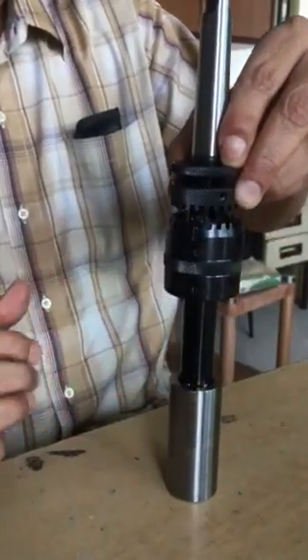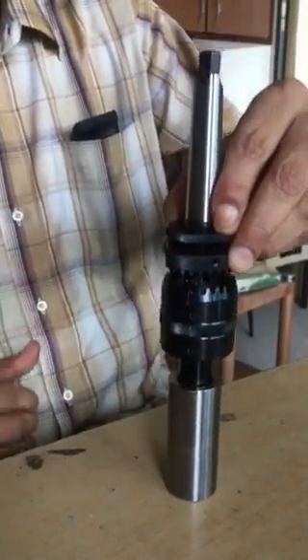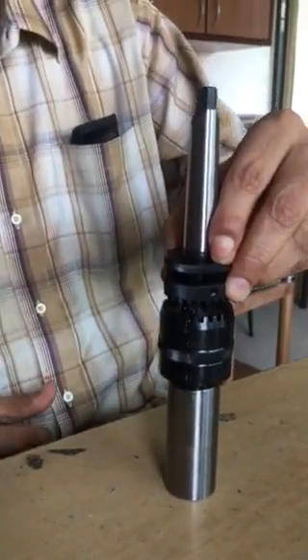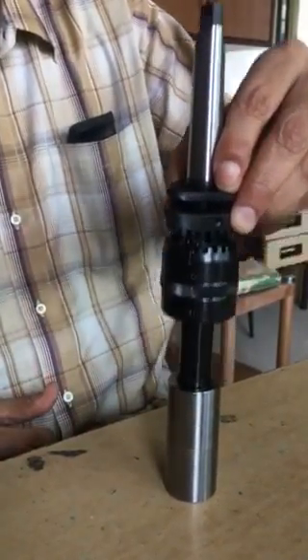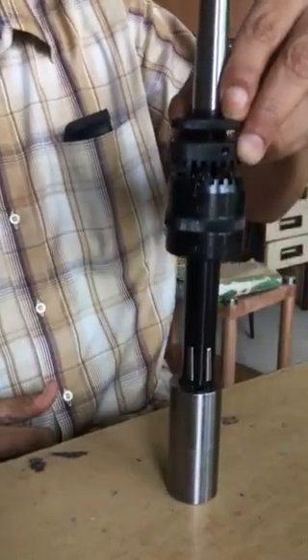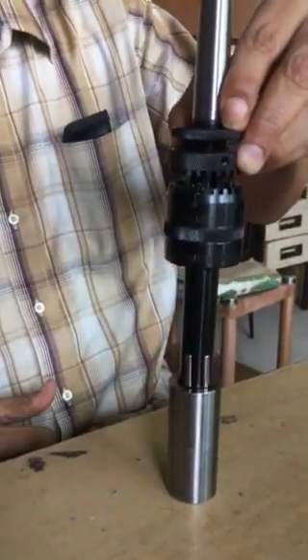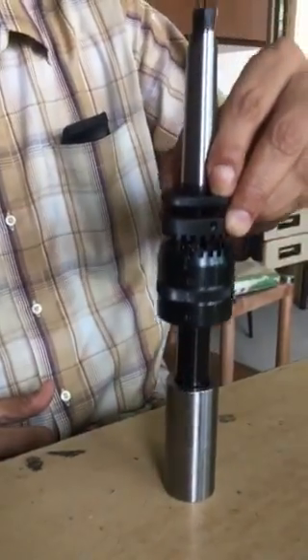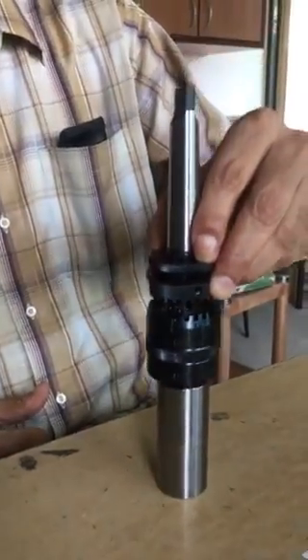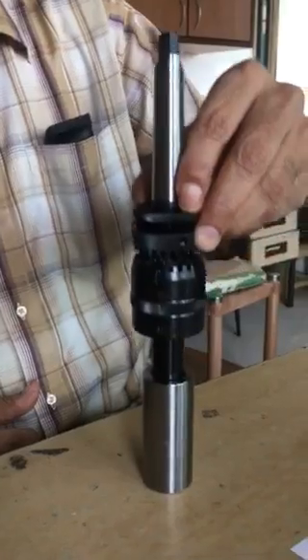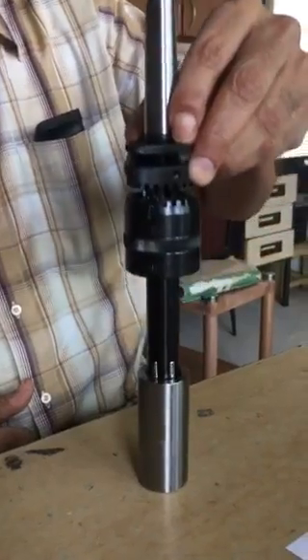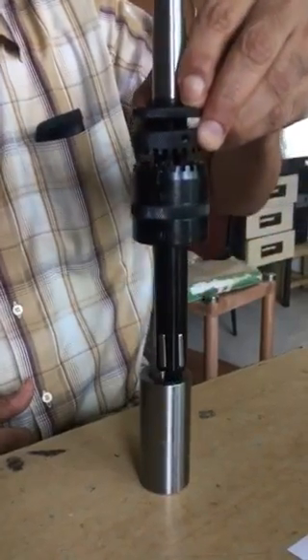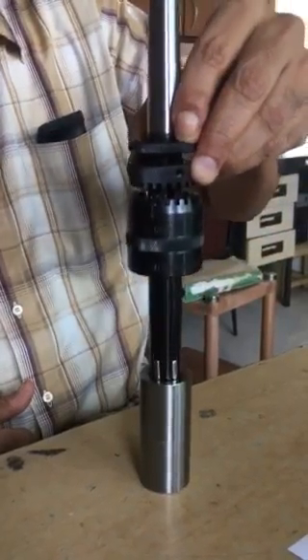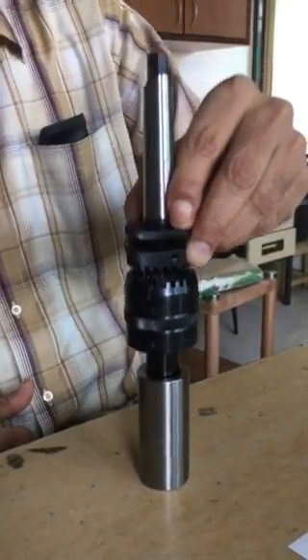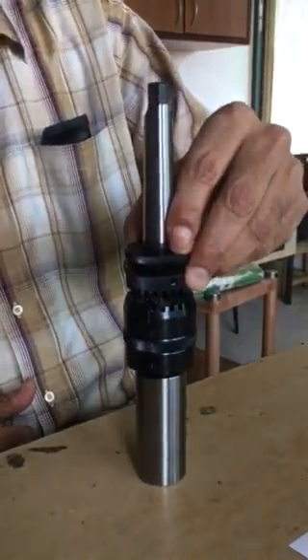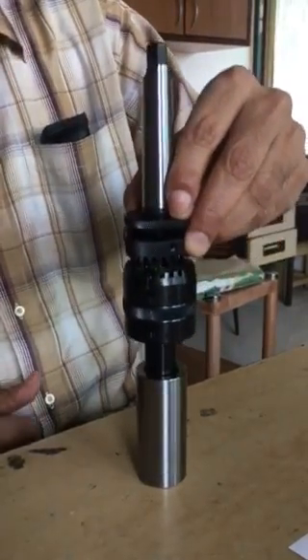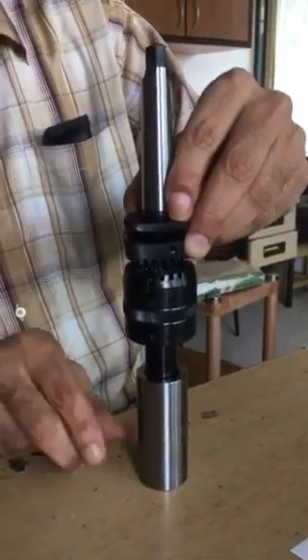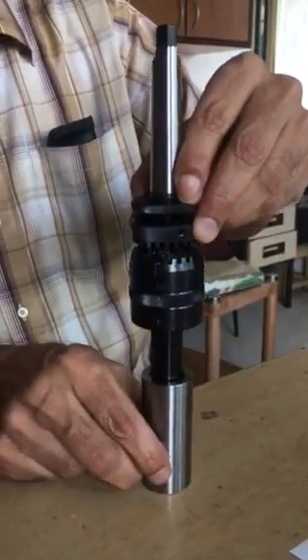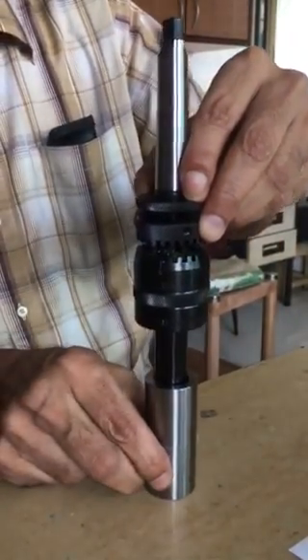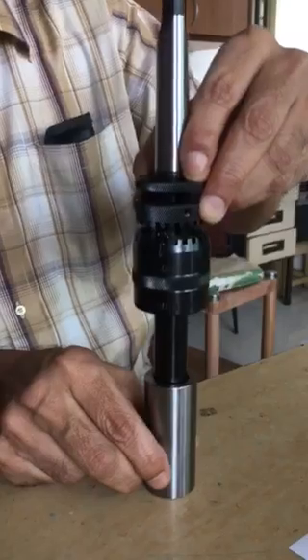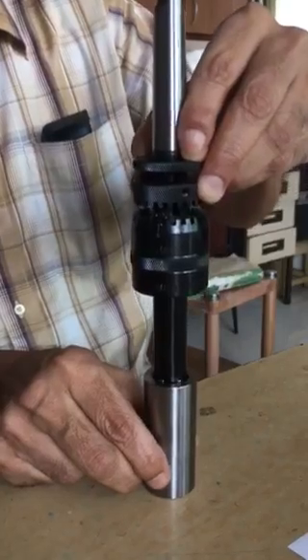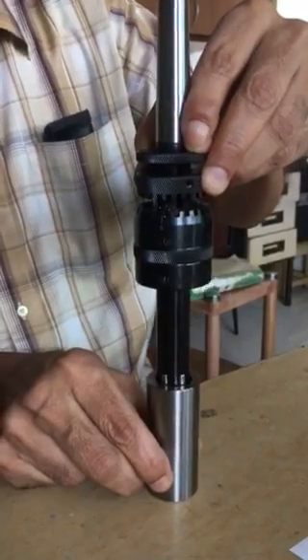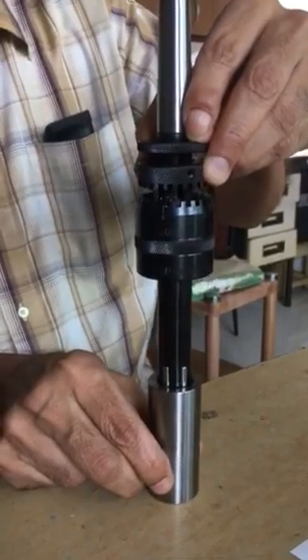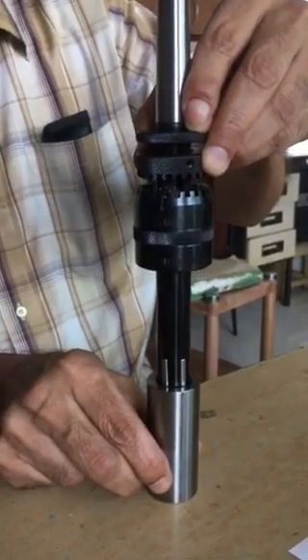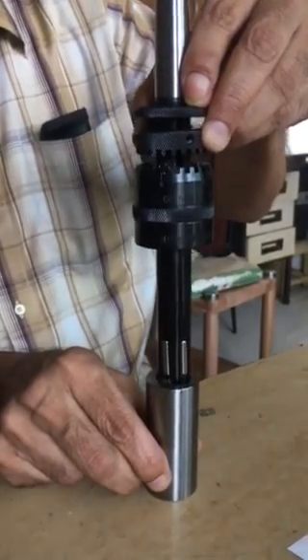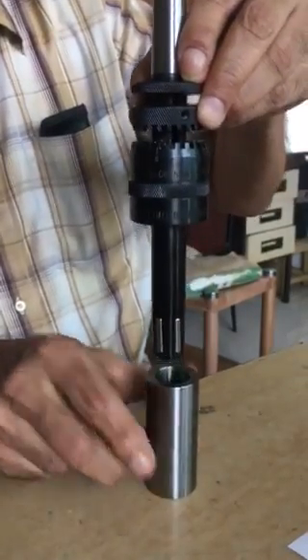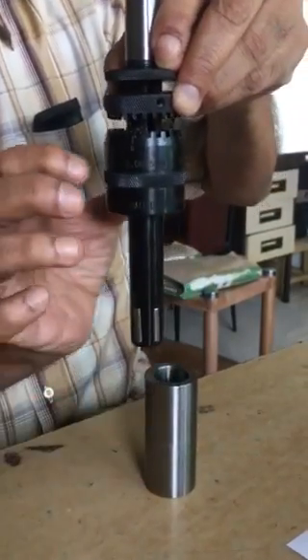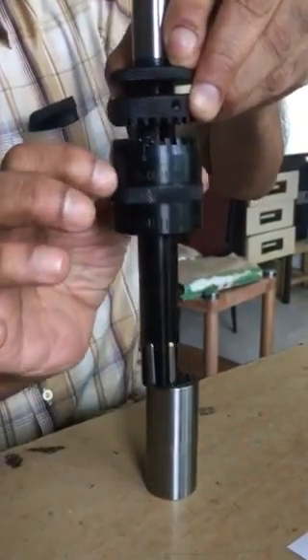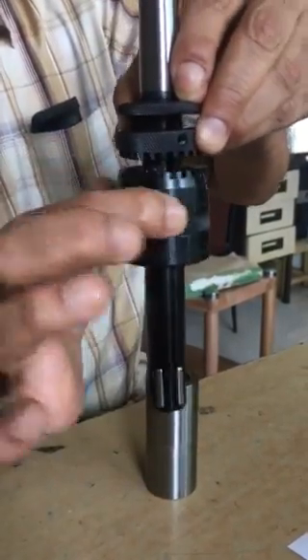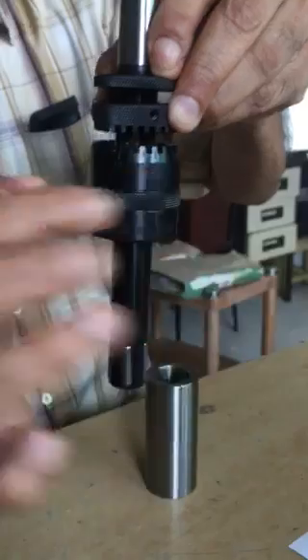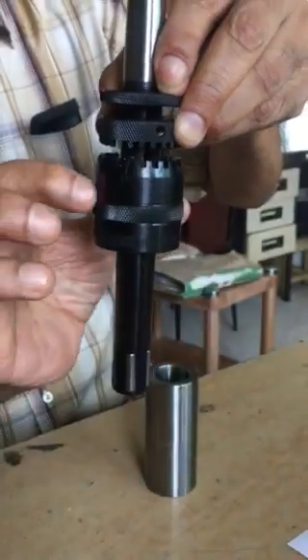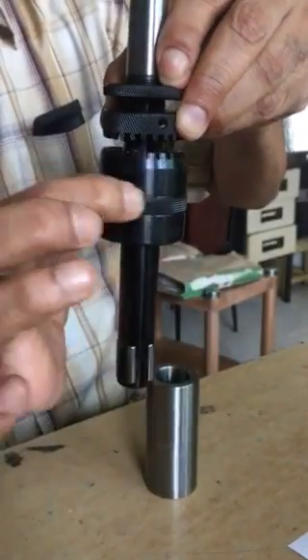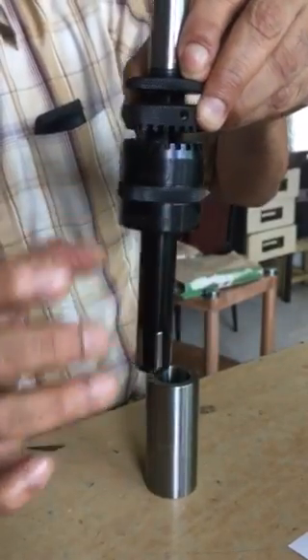The tool is 20 mm diameter, adjustable up to 20.4 mm. The job is also 20 mm but undersized by 10 microns. The tool is now increased to fit the job like a plug gauge by judgment.